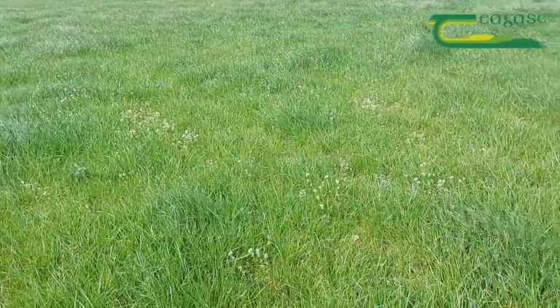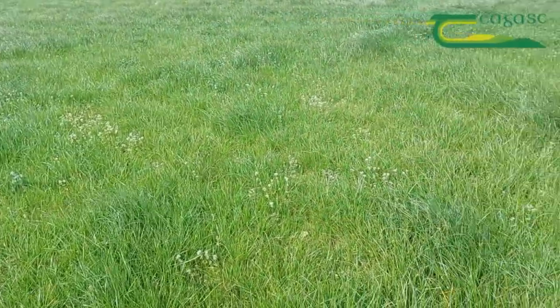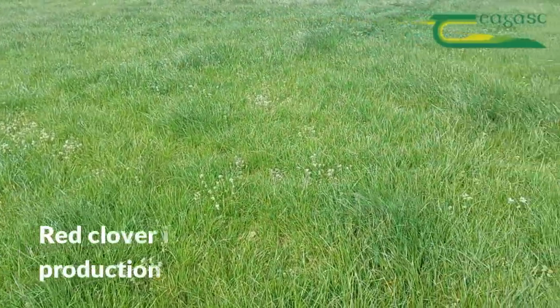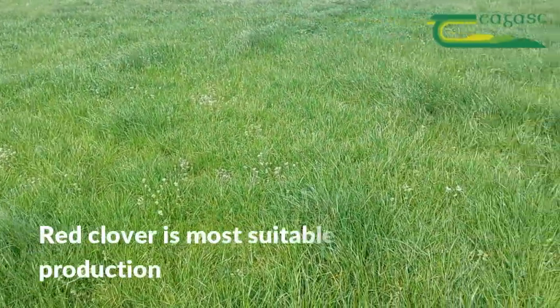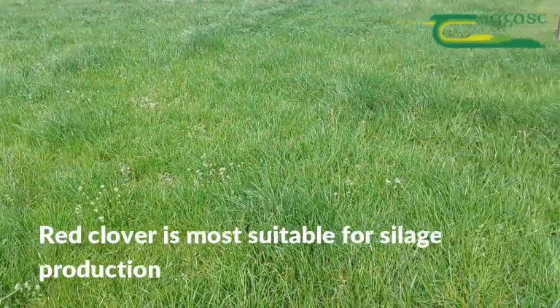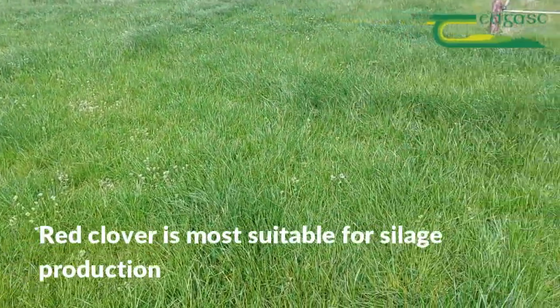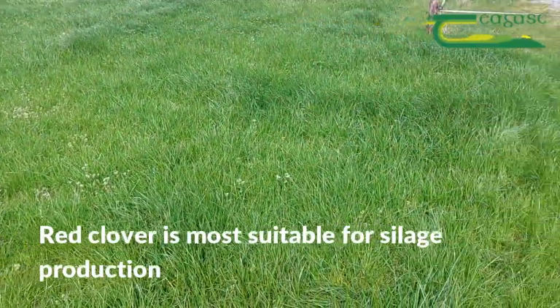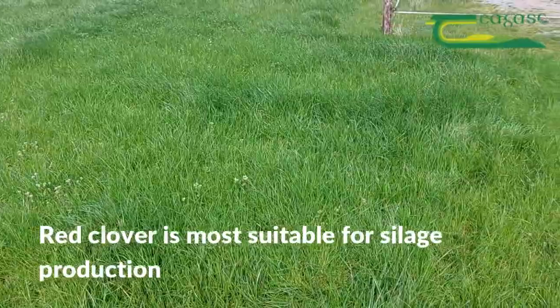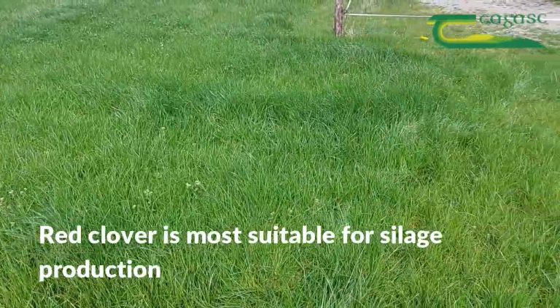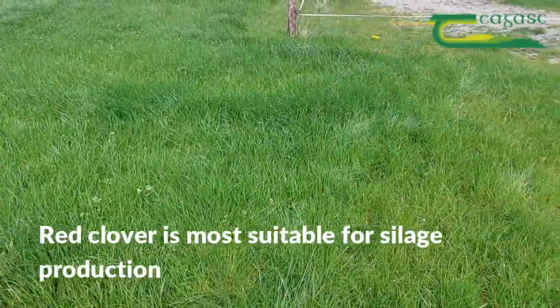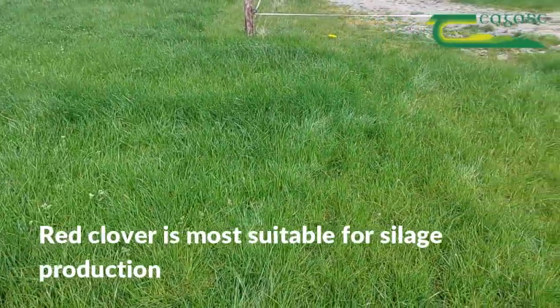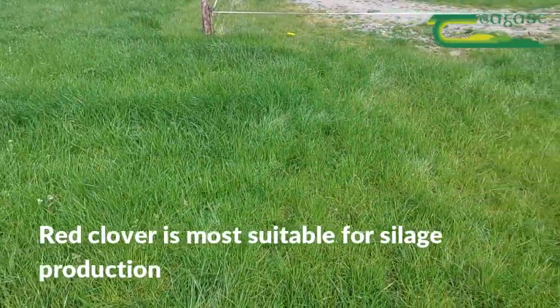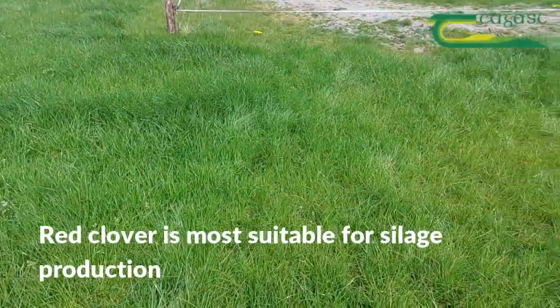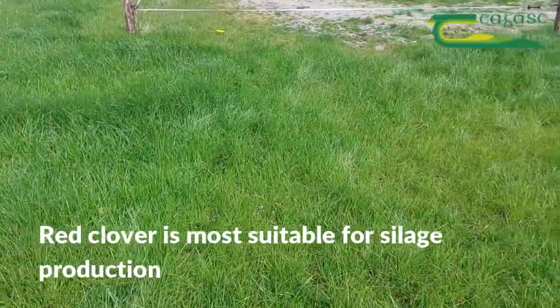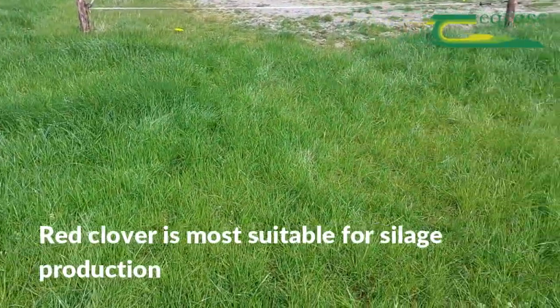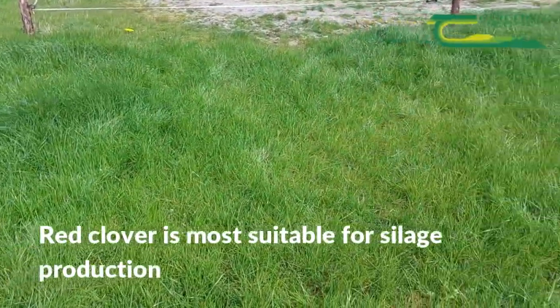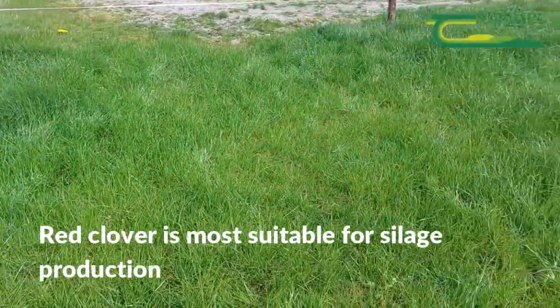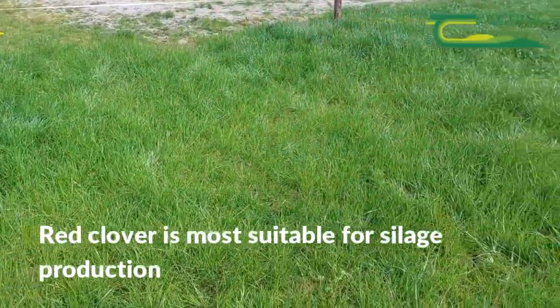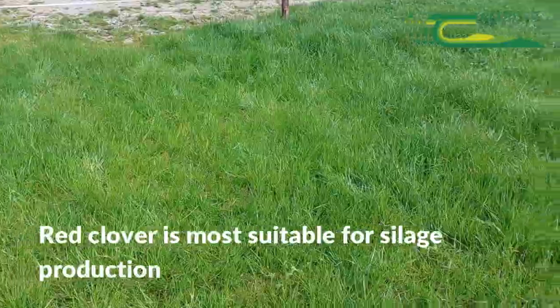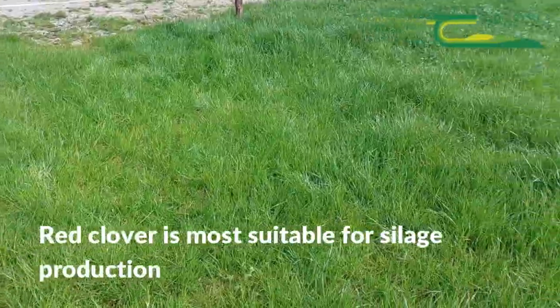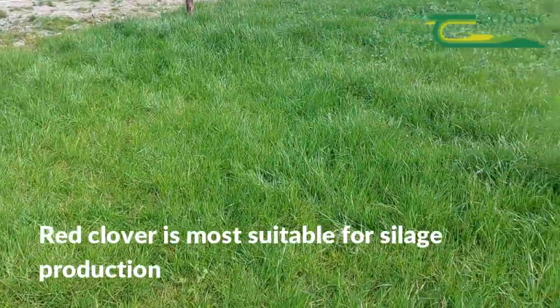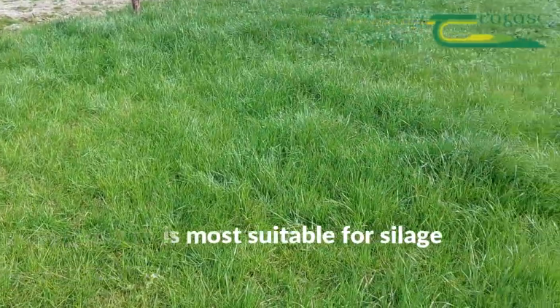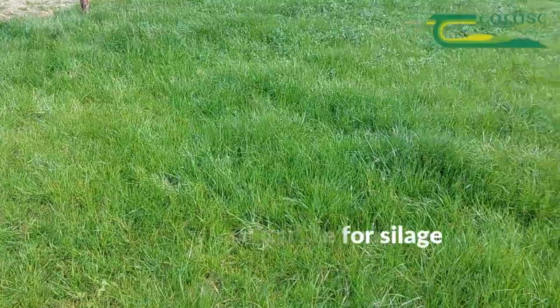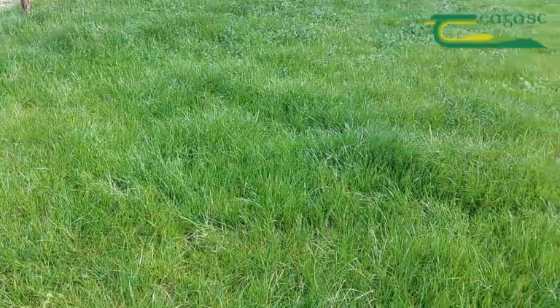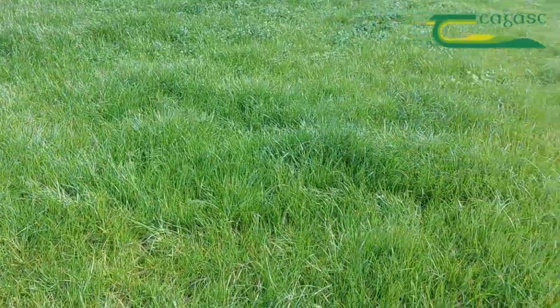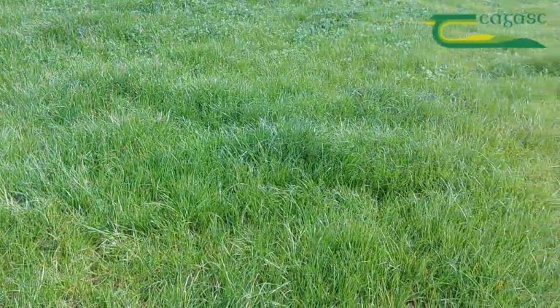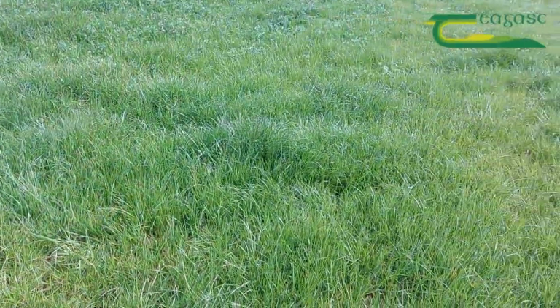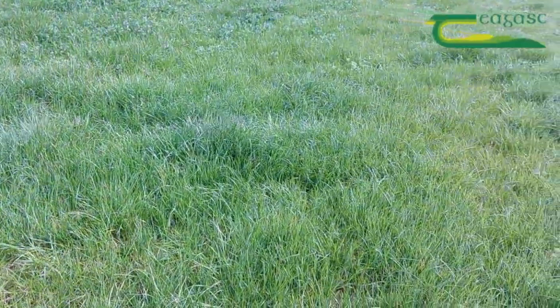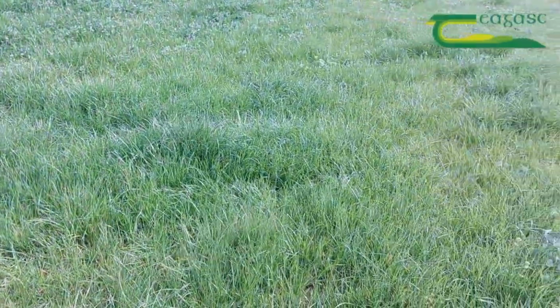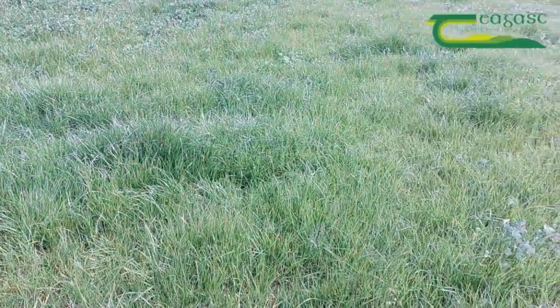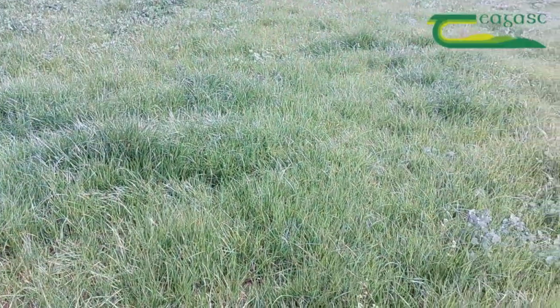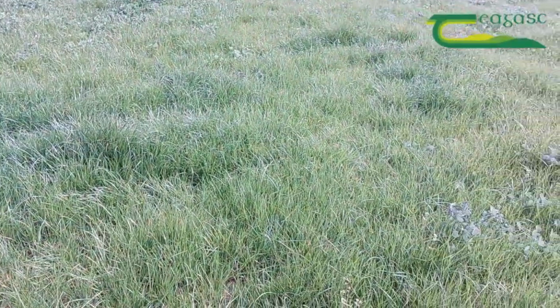We can see in some of the gap ways here behind us how susceptible to physical damage the red clover plant is. That's because its growing point is a lot higher in the sward than we have with white clover or with our perennial ryegrass, so it's more susceptible to damage by machinery or grazing animals.